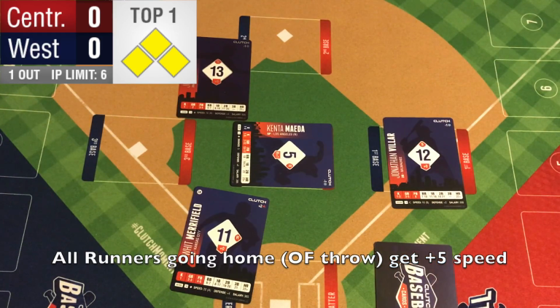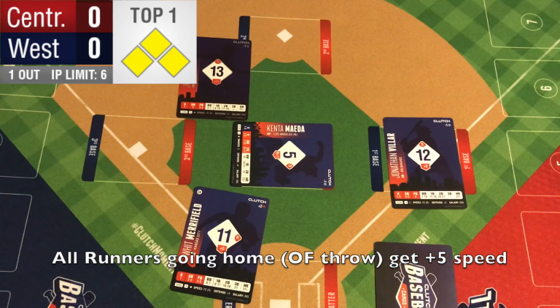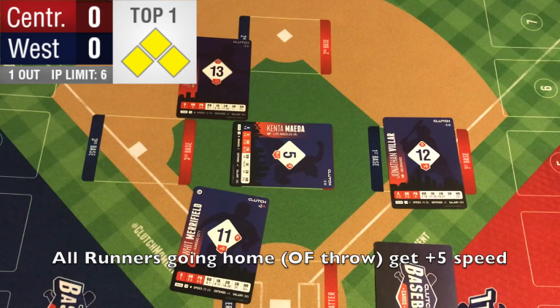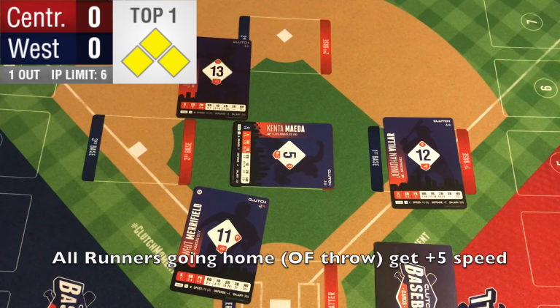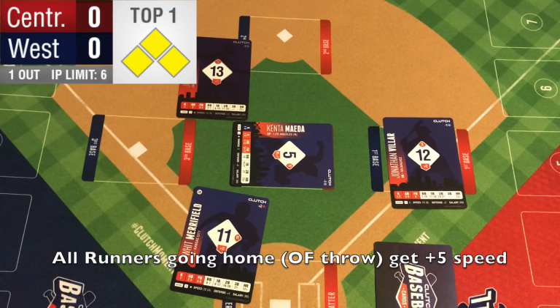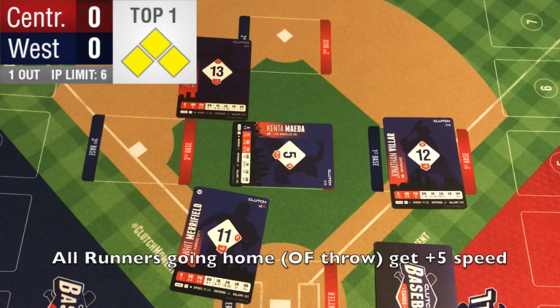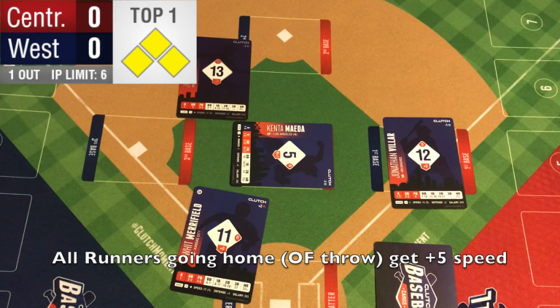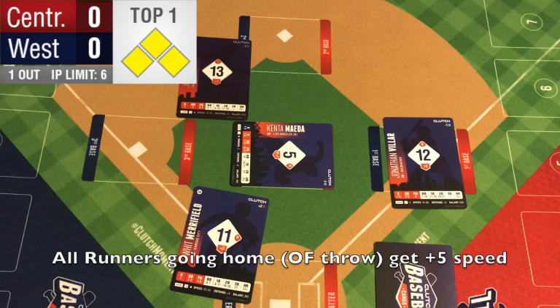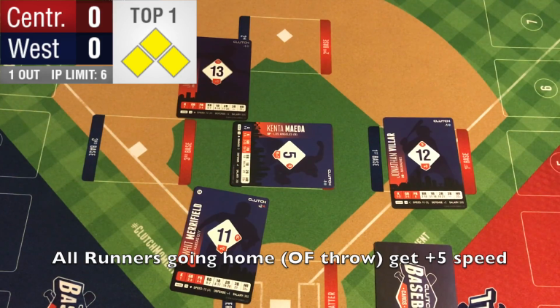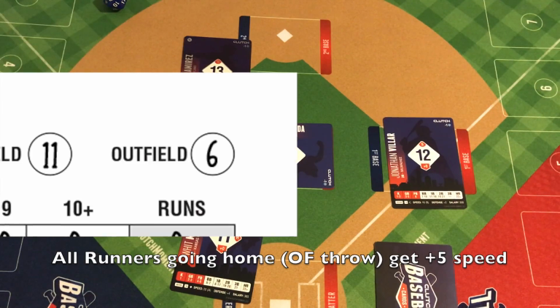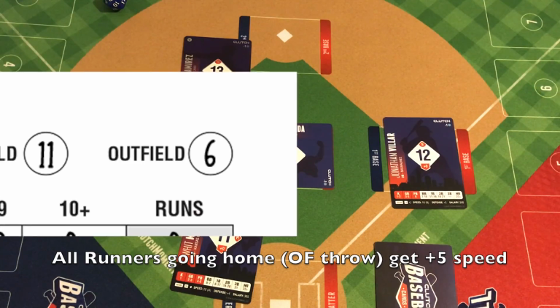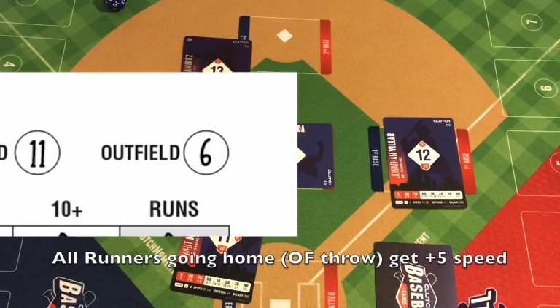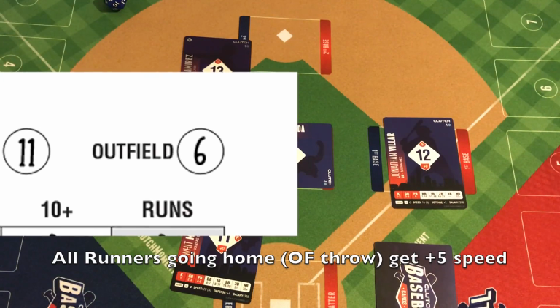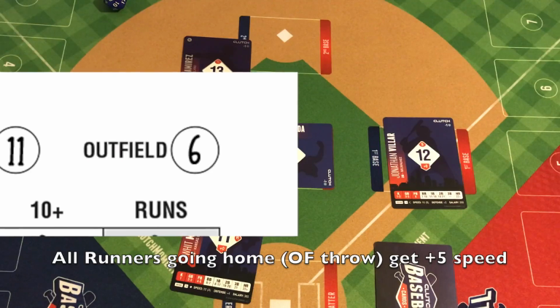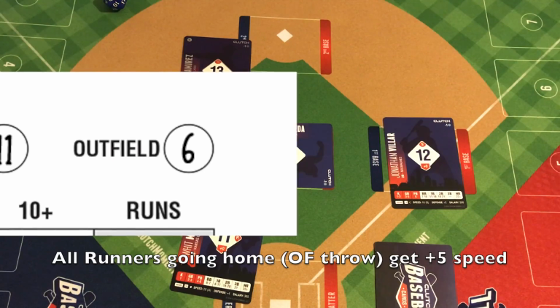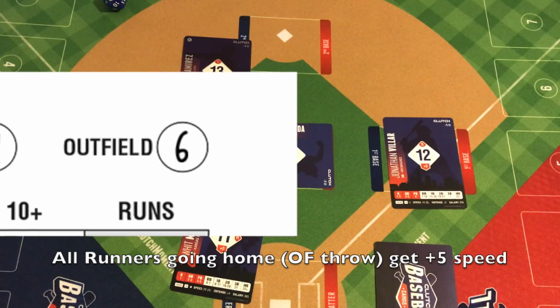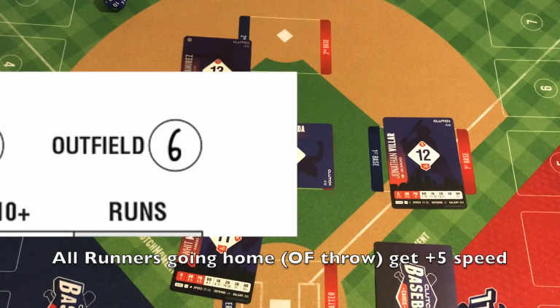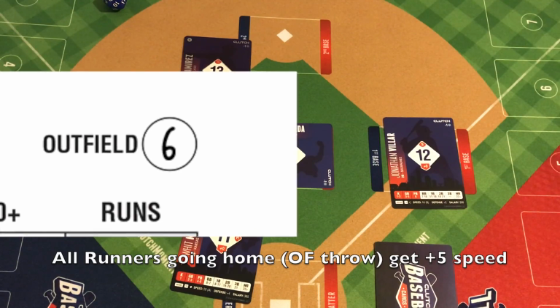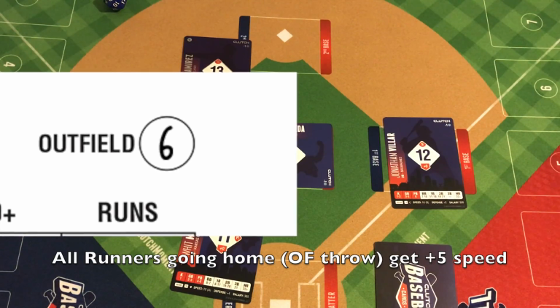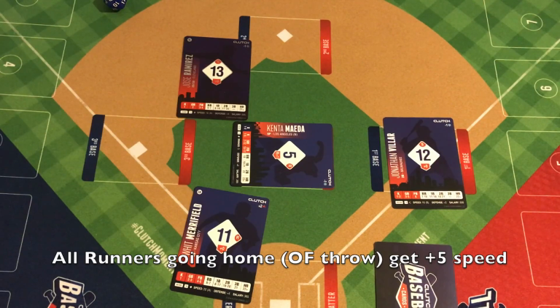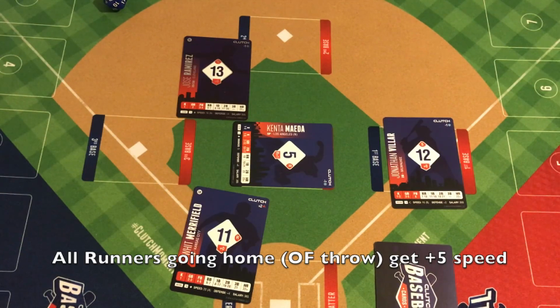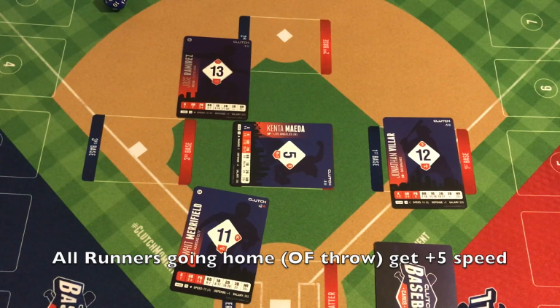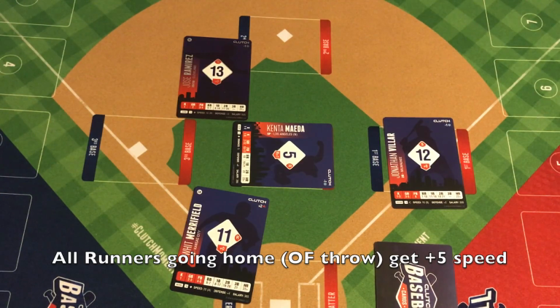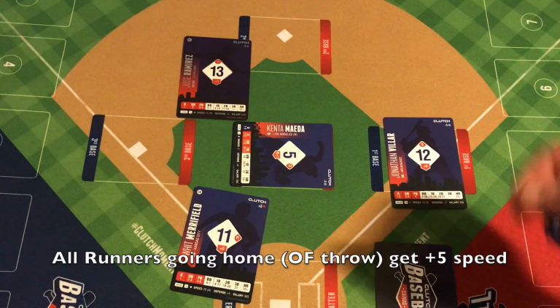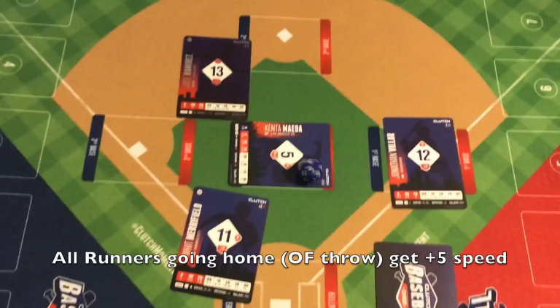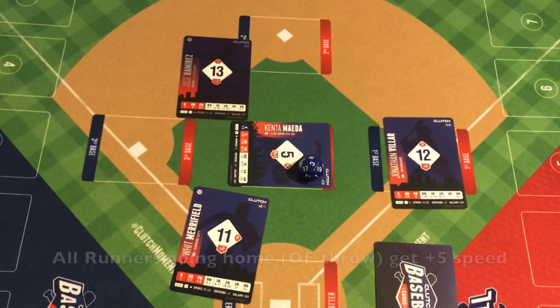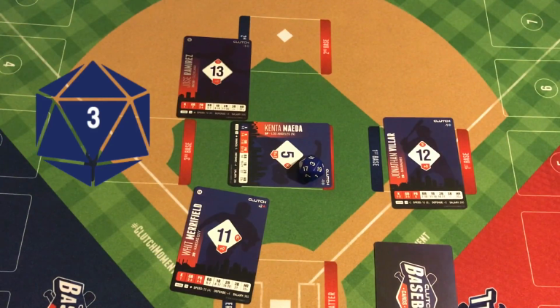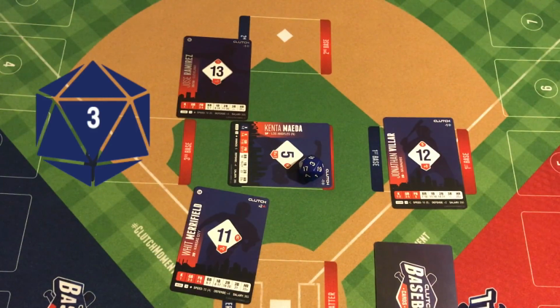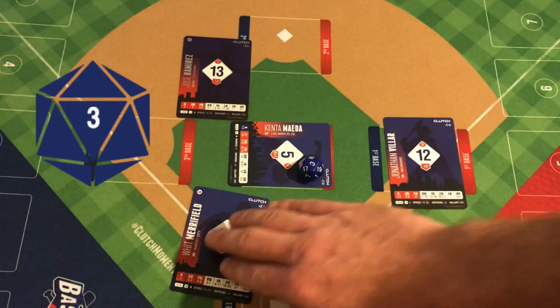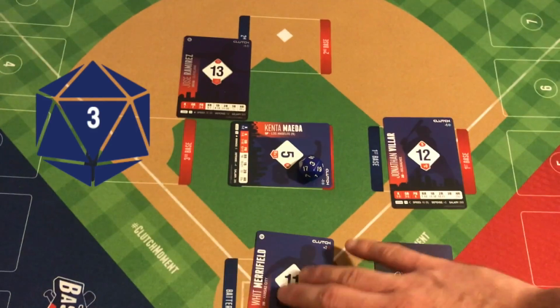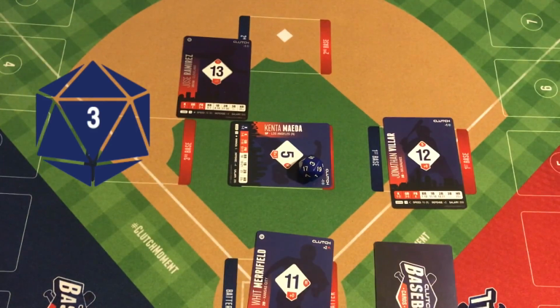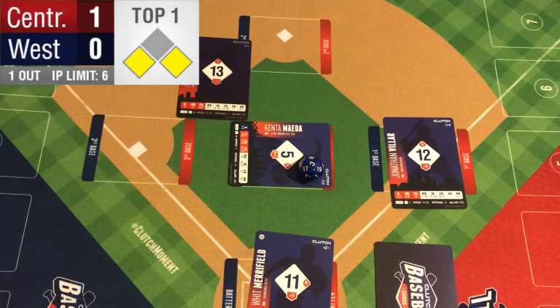In this case, Whit Merrifield's speed is now a 25 and the opposing outfield's defense is a 6. They would need a 20 to roll him out without using strategy cards. Let's give this a shot. A 3 — the runner is safe. Whit Merrifield is safe at the plate.